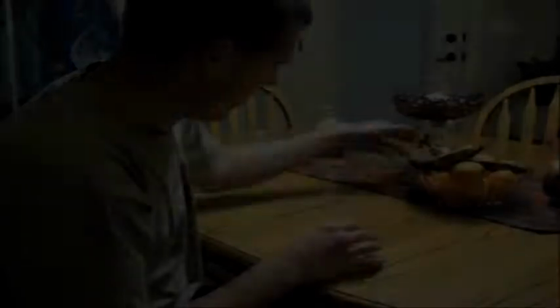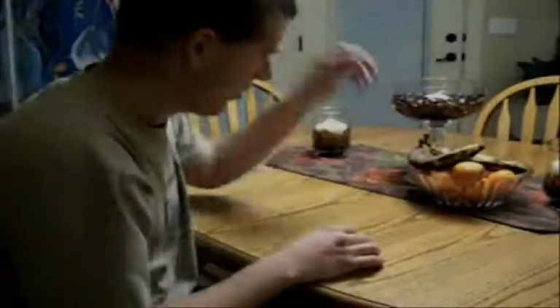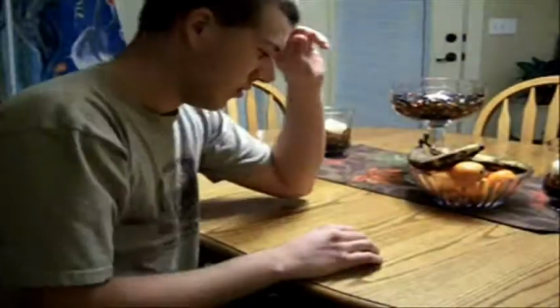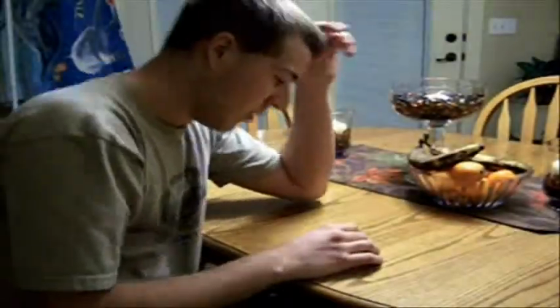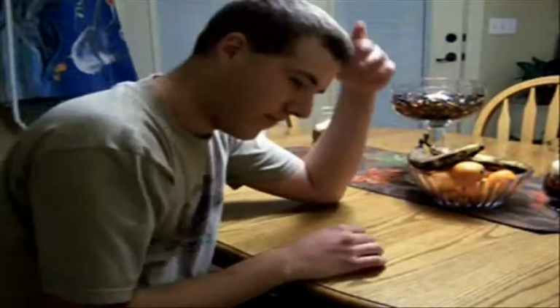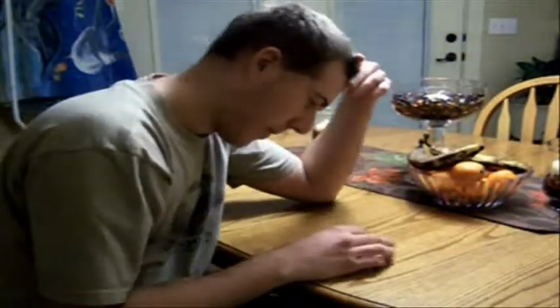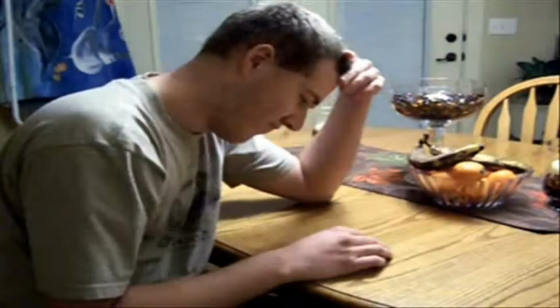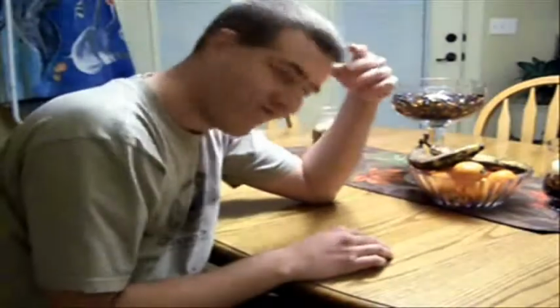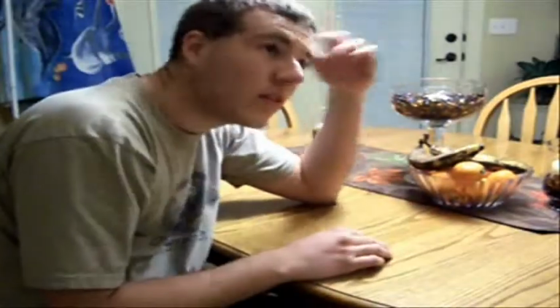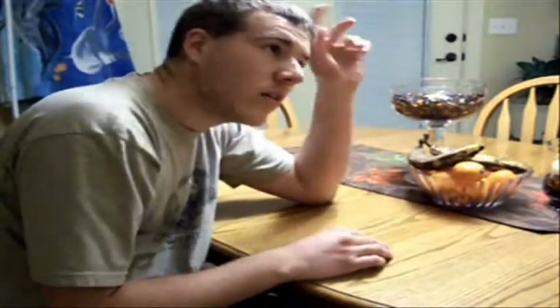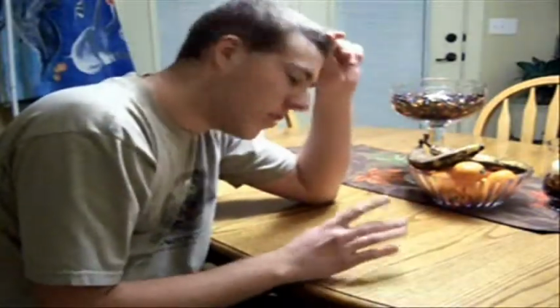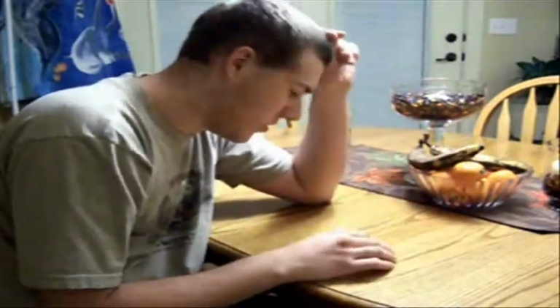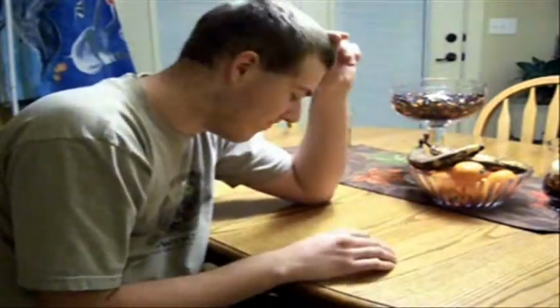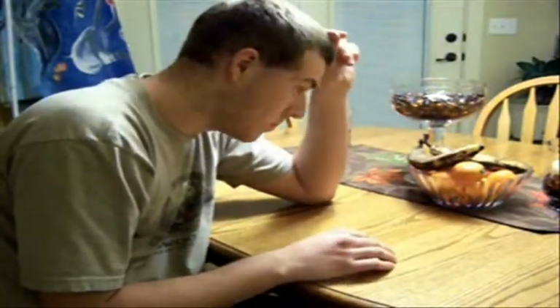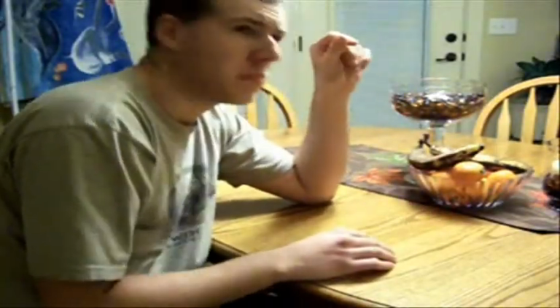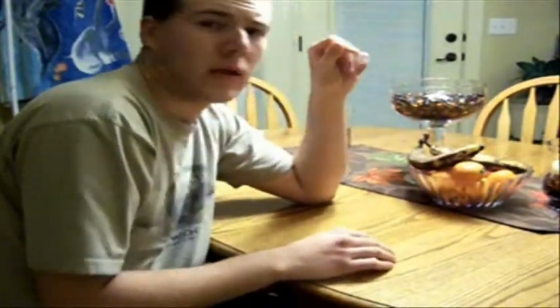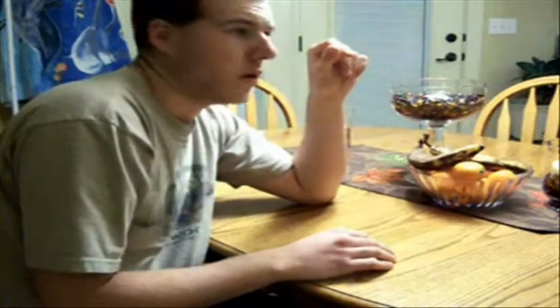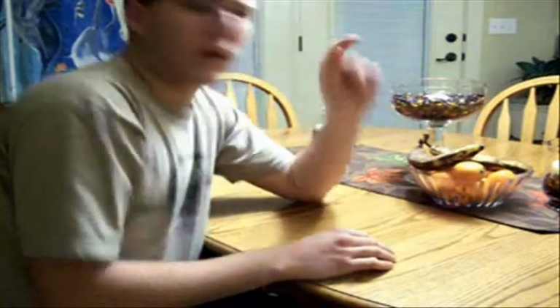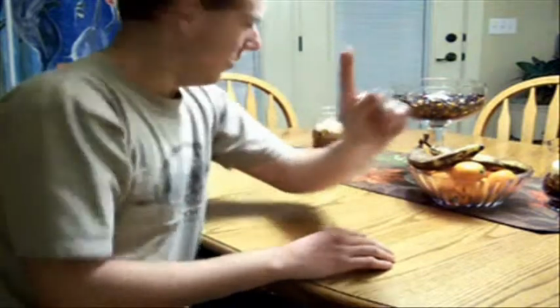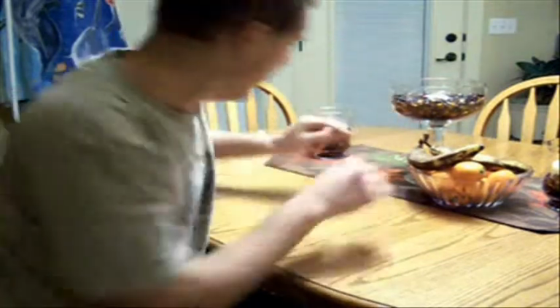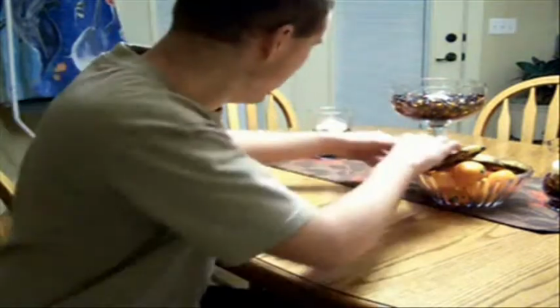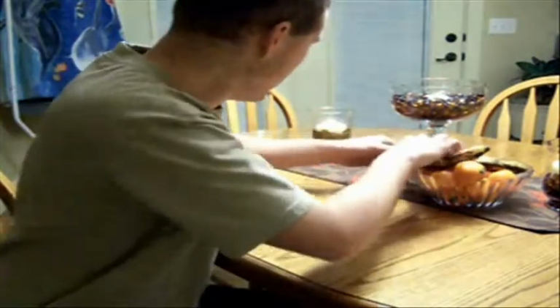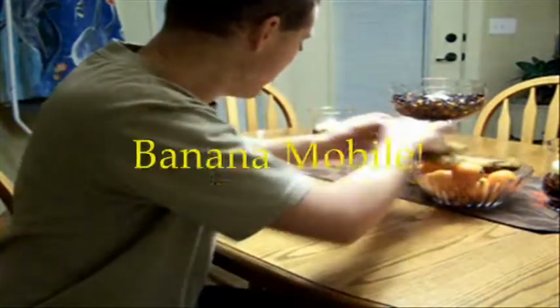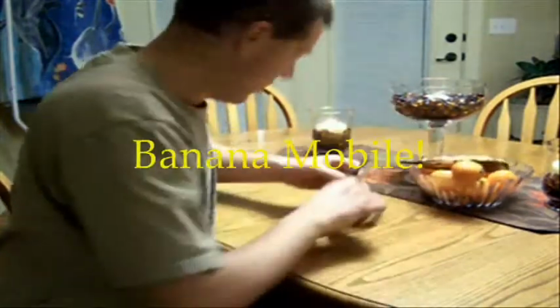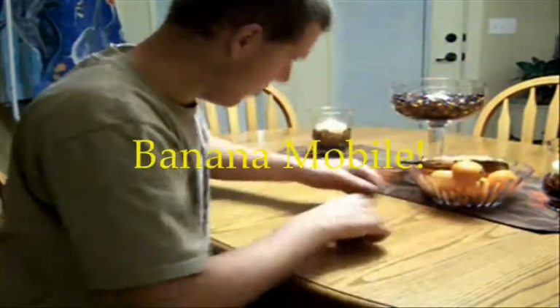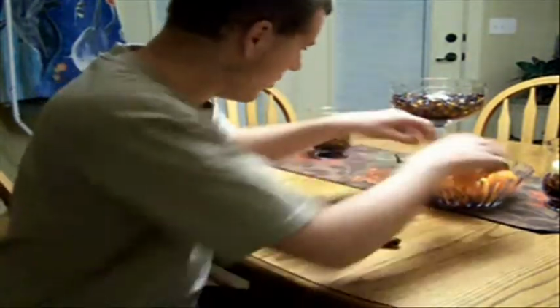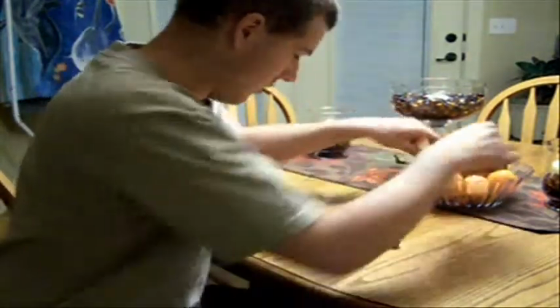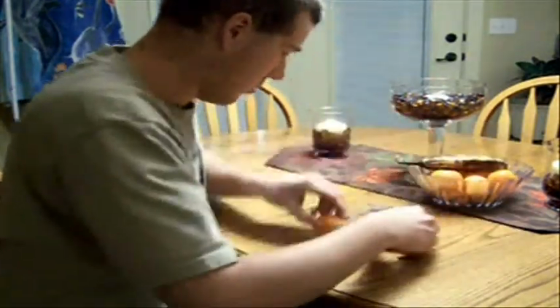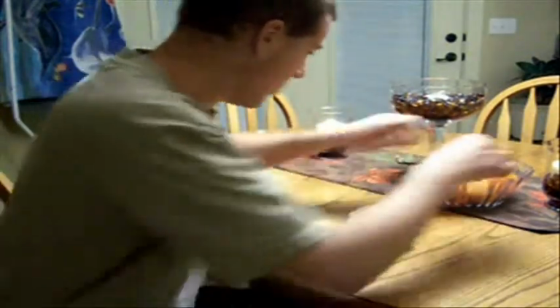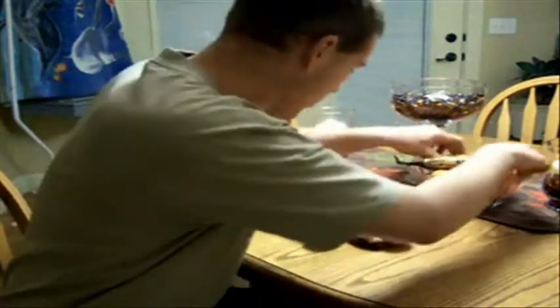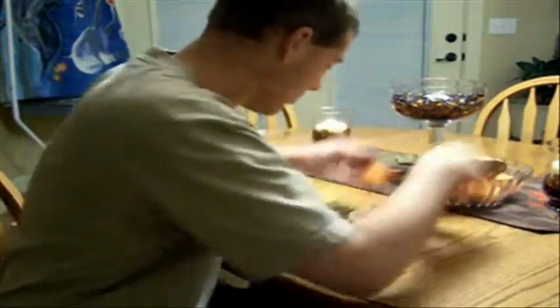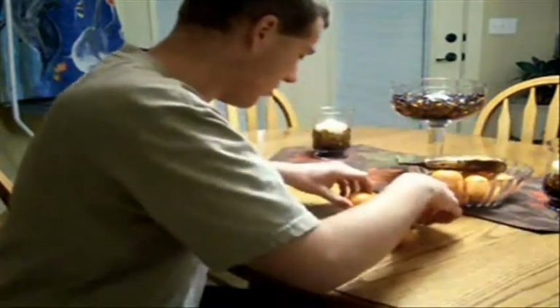Are you tired of sitting at home staring at that fruit that looks so boring on your table? Well, there's a solution! You can build your own Bananamobile with toothpicks, oranges, and a banana.